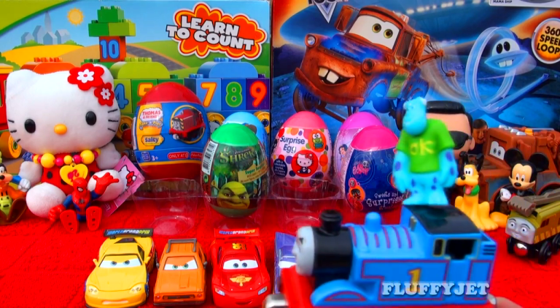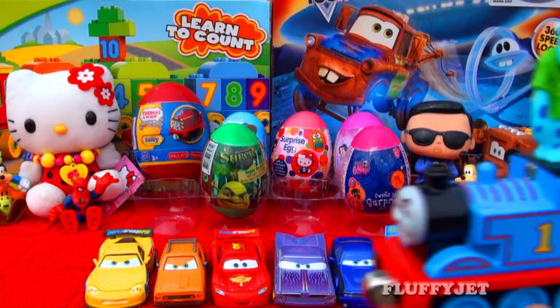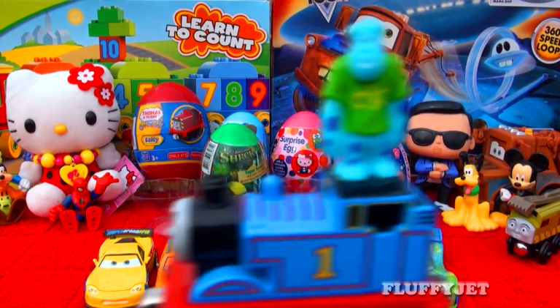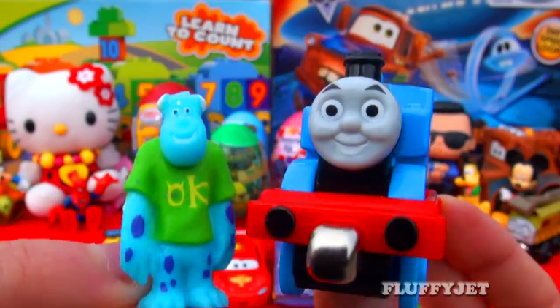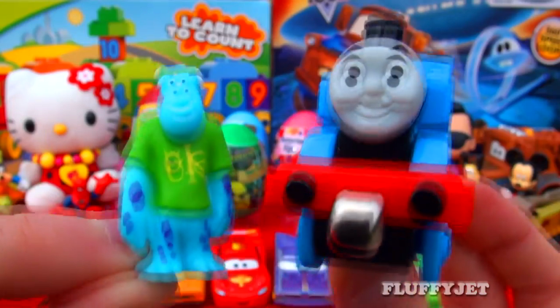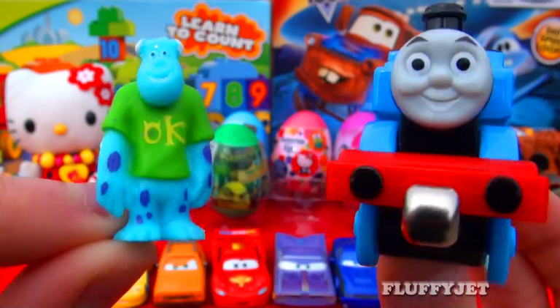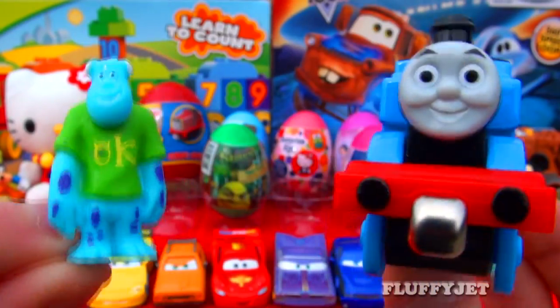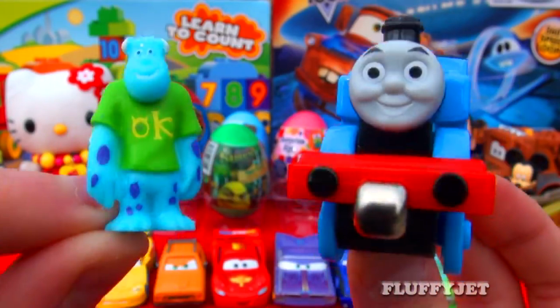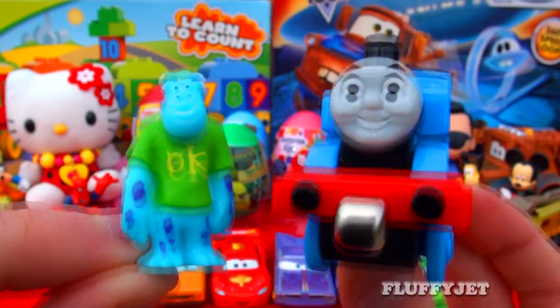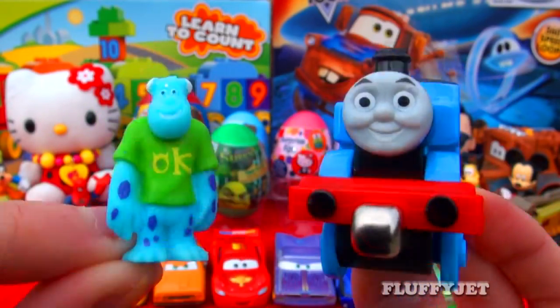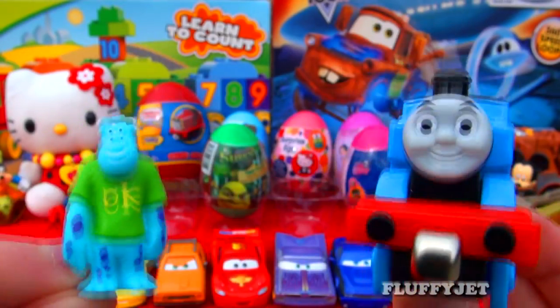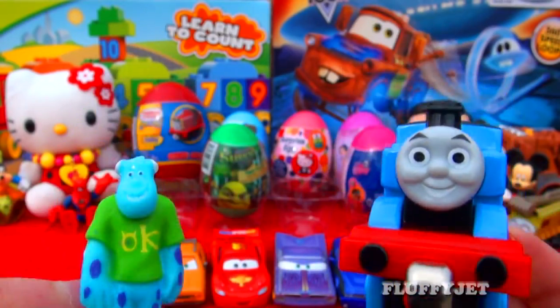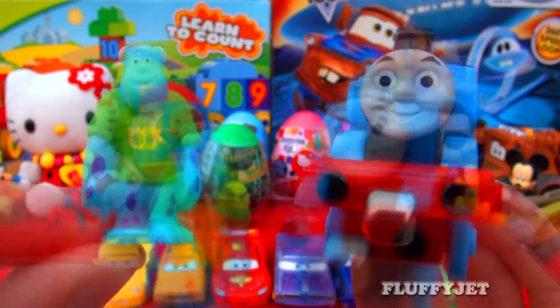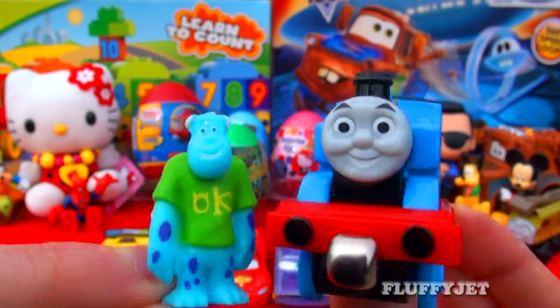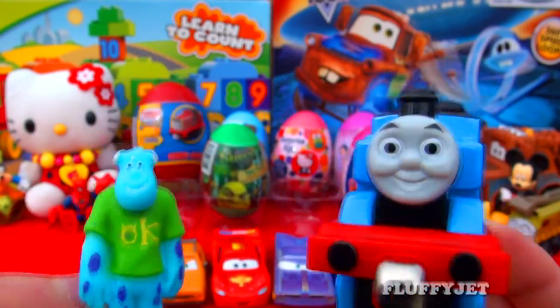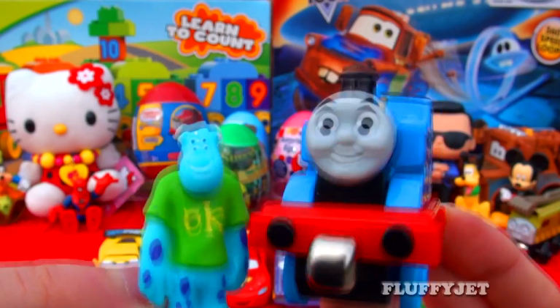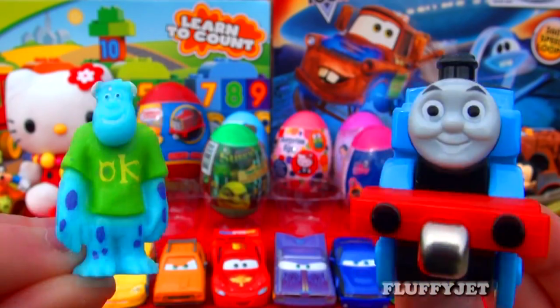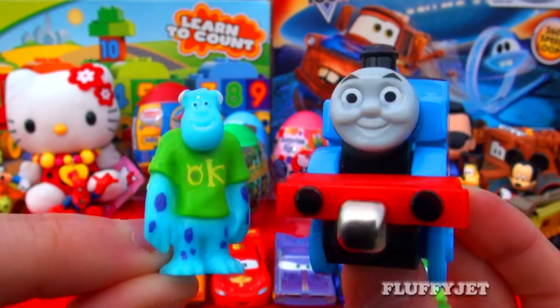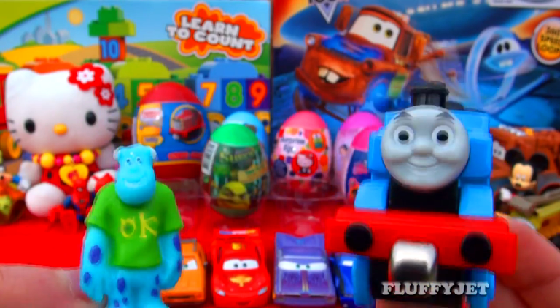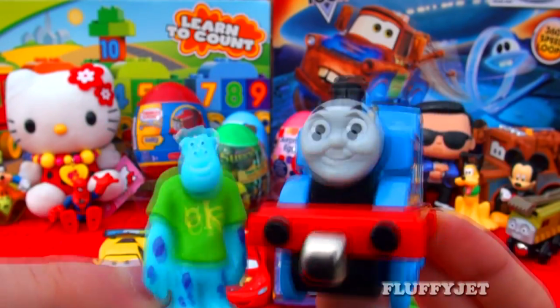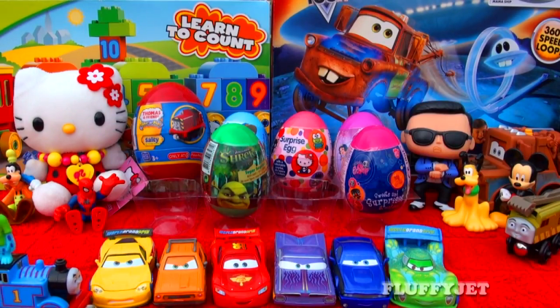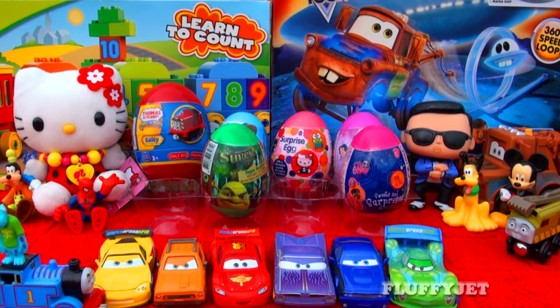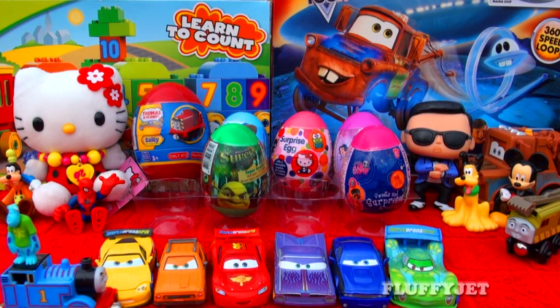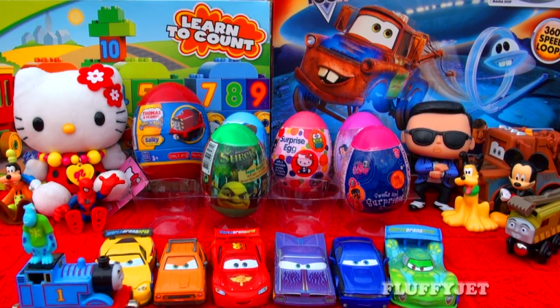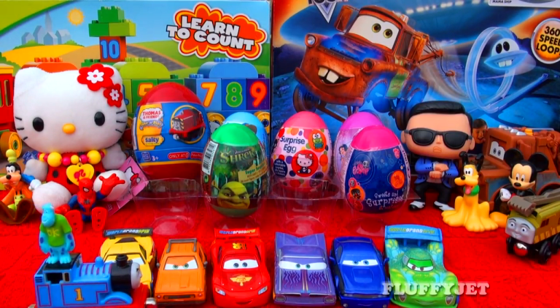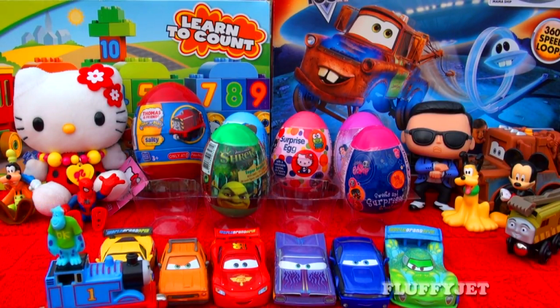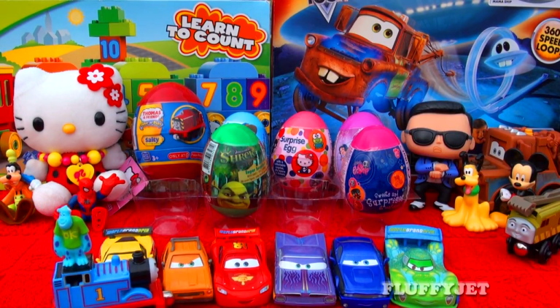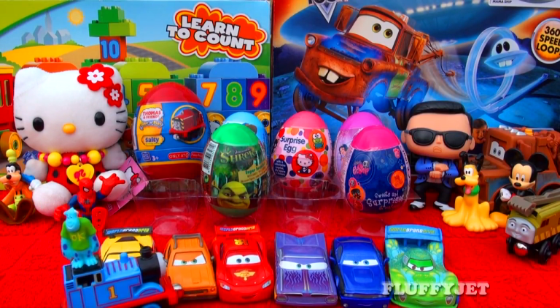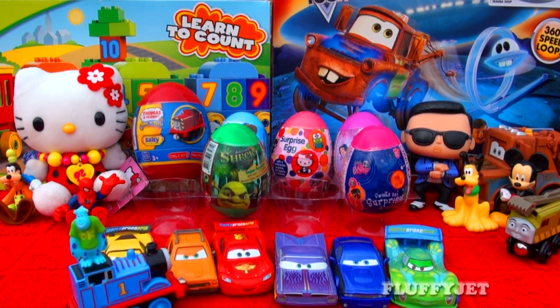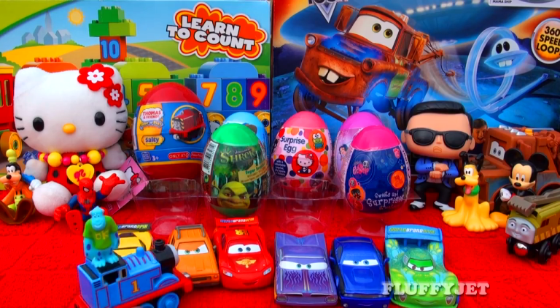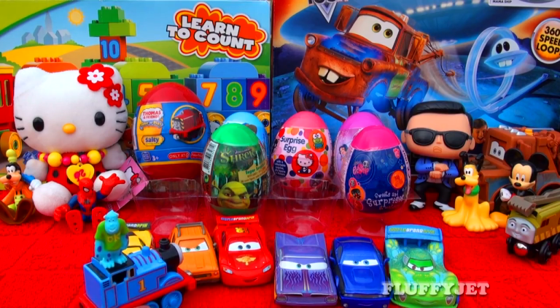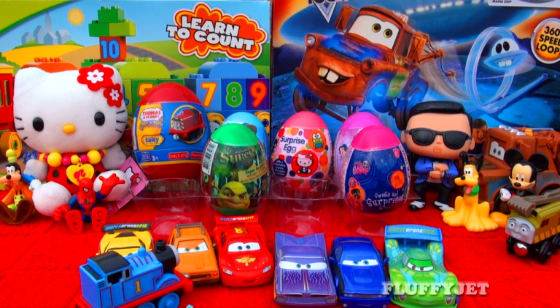Hey look, it's Sully. Now fun quick question for all the viewers out there — what do you like better: Monsters University or Cars 2?